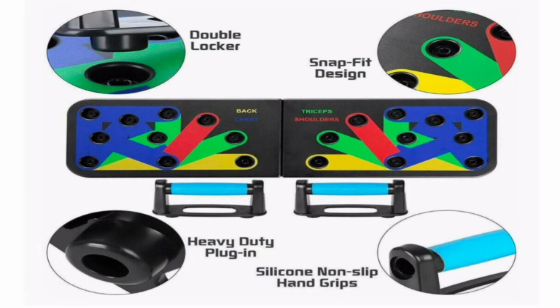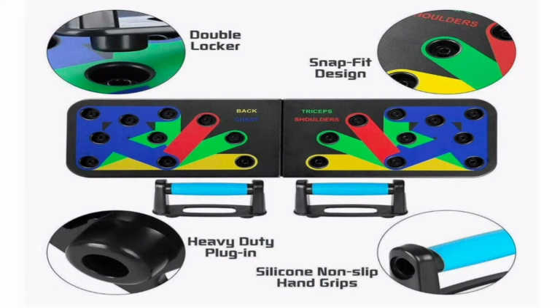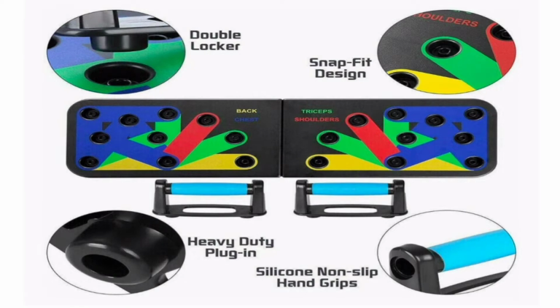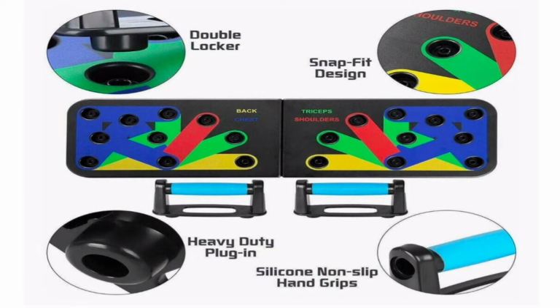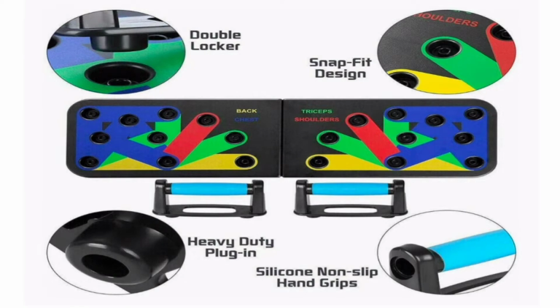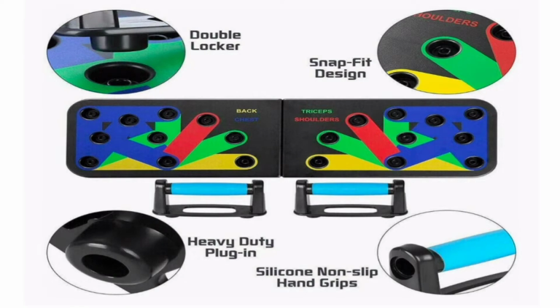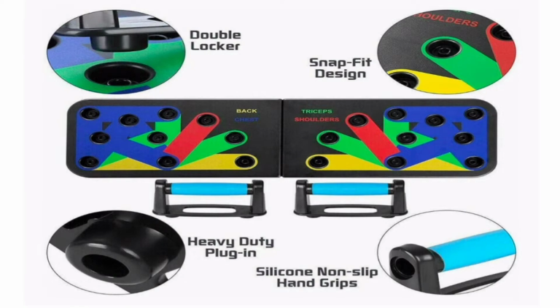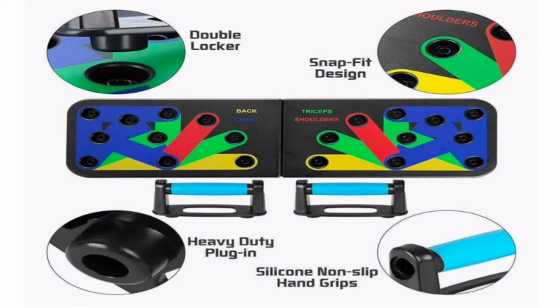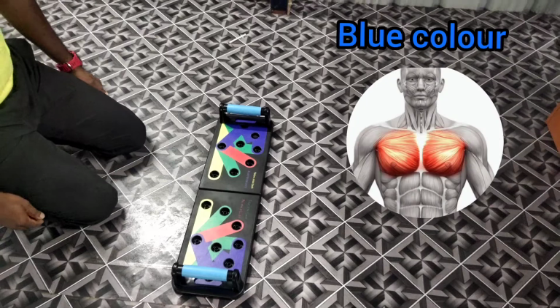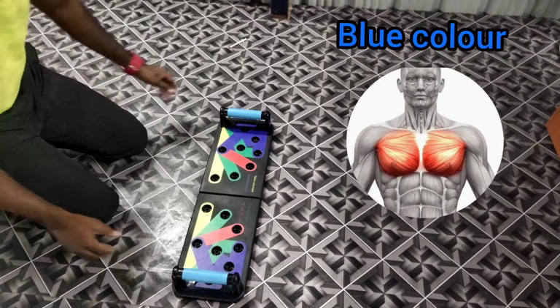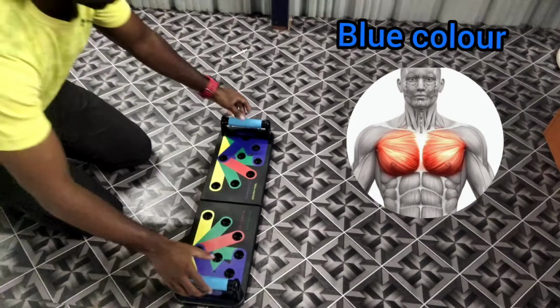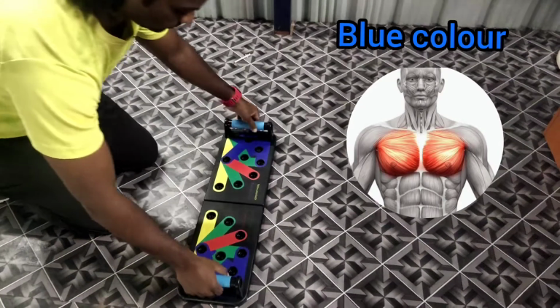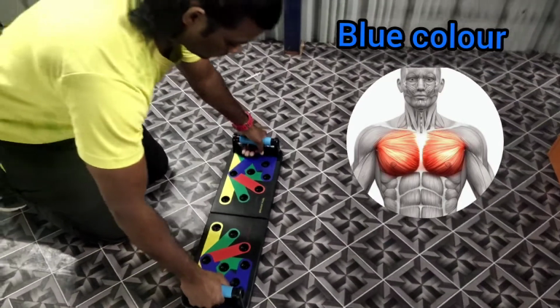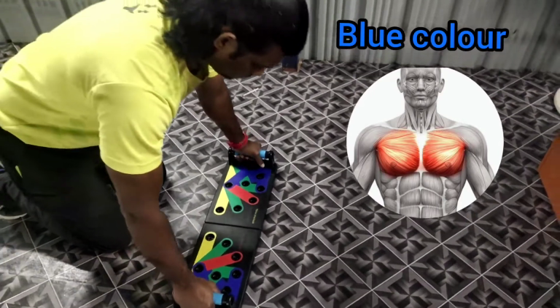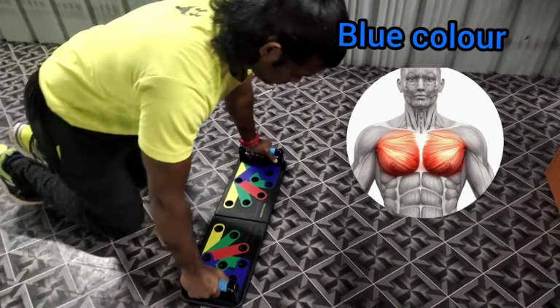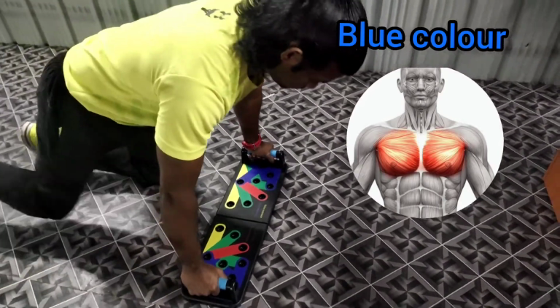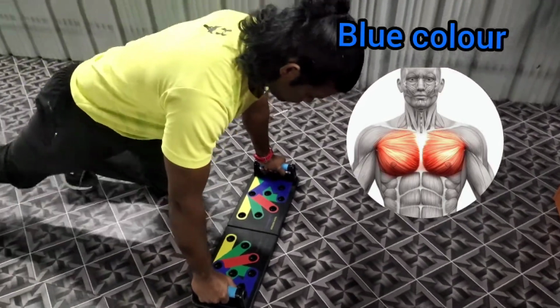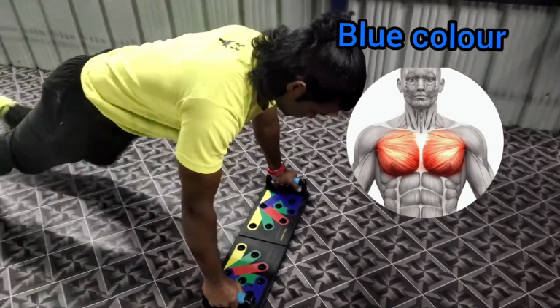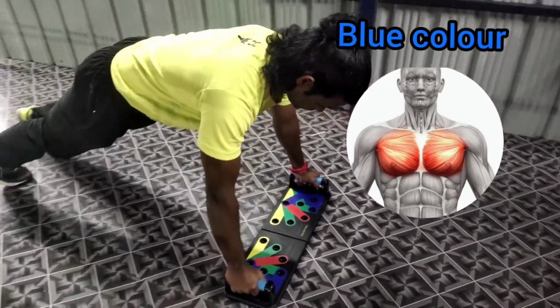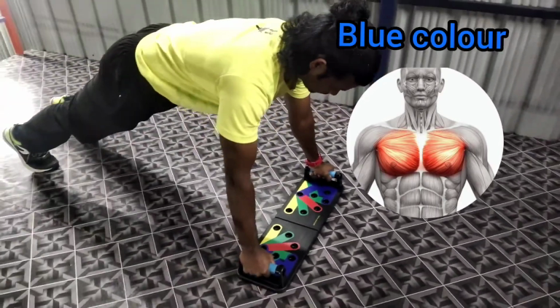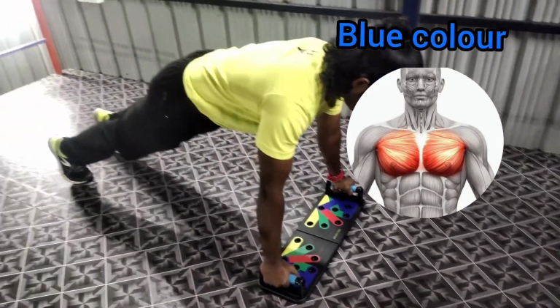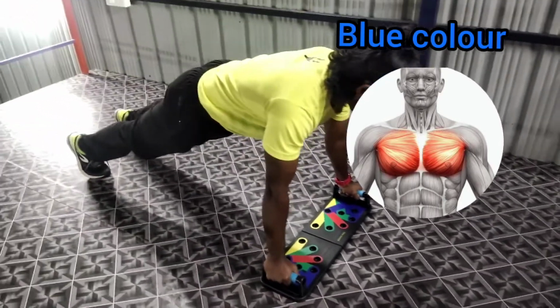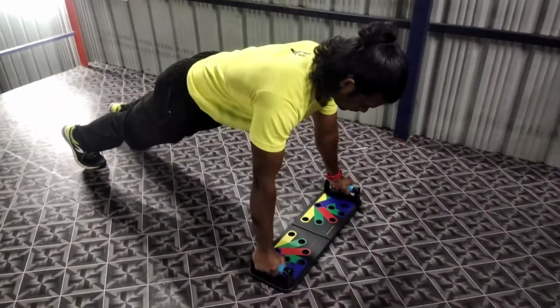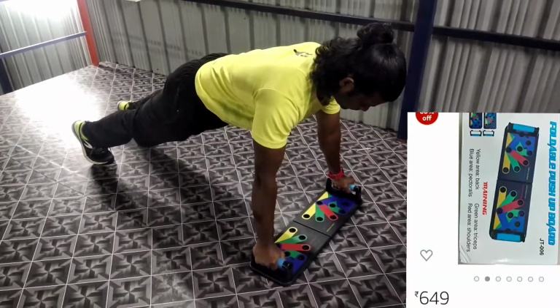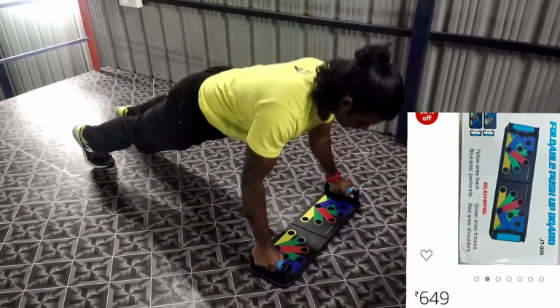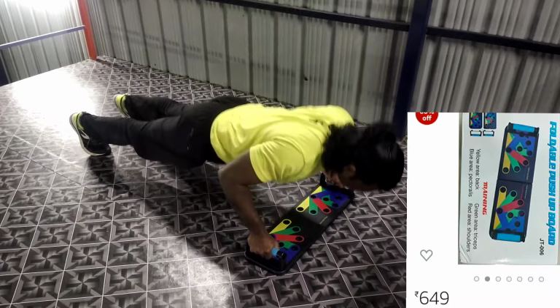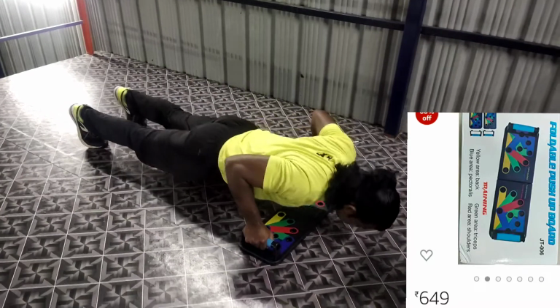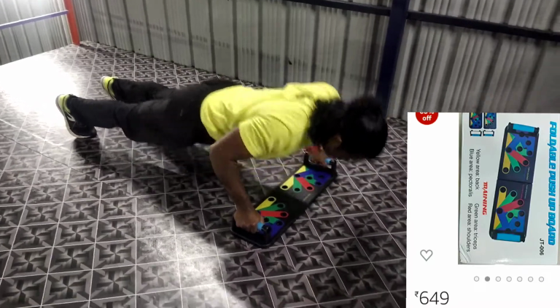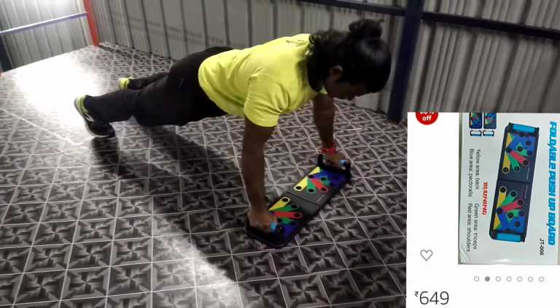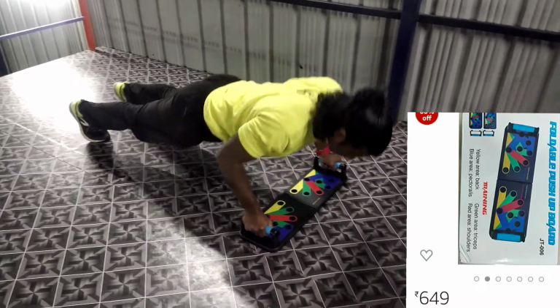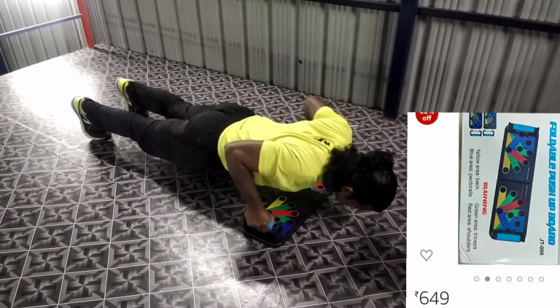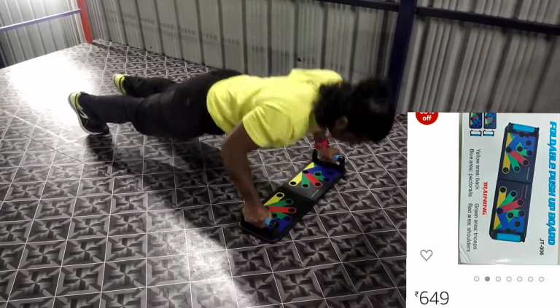The rate is 250 rupees, but the rate is 700 rupees. And the brand is 1500 rupees. I am going to test it.